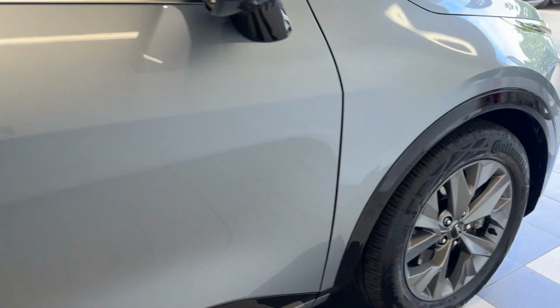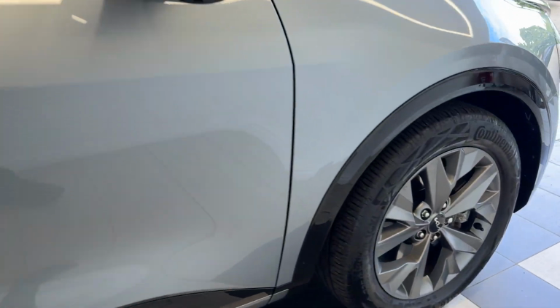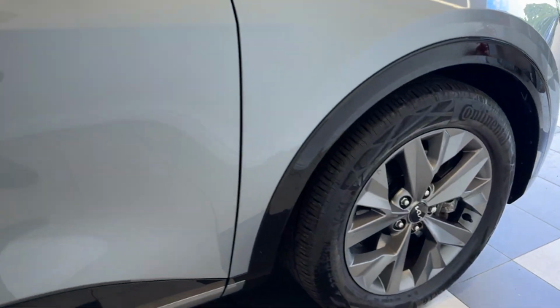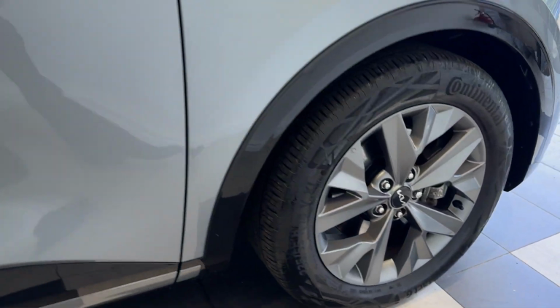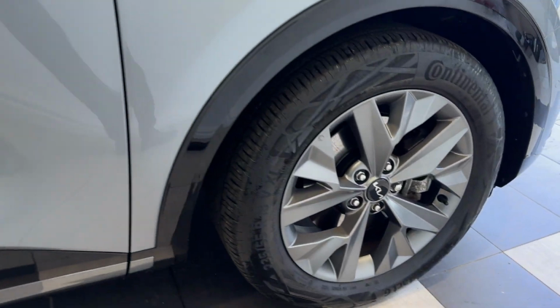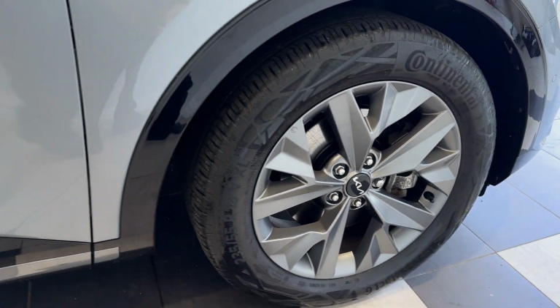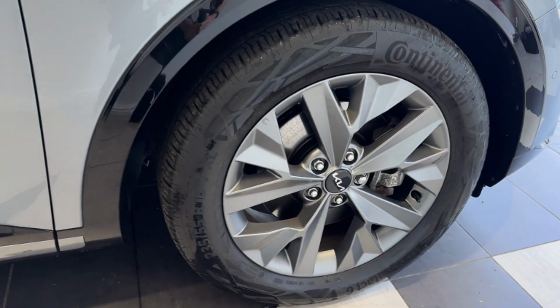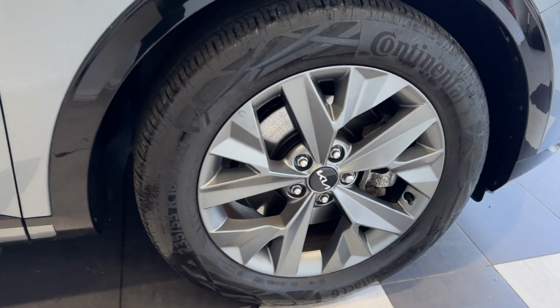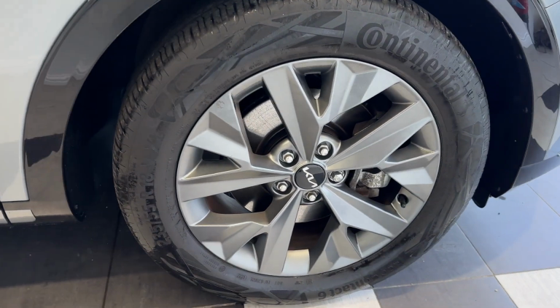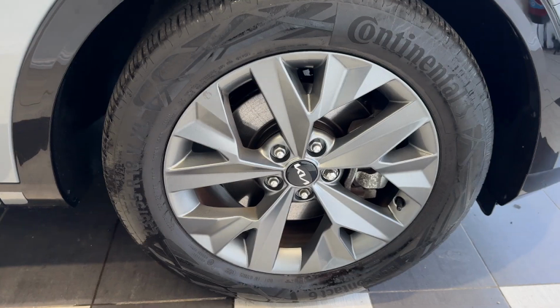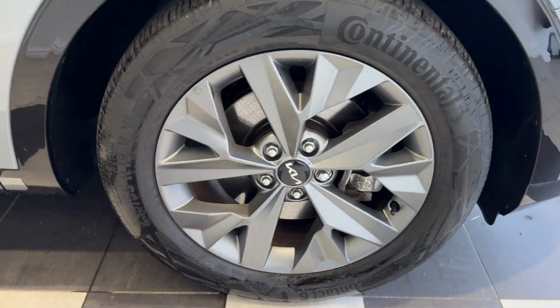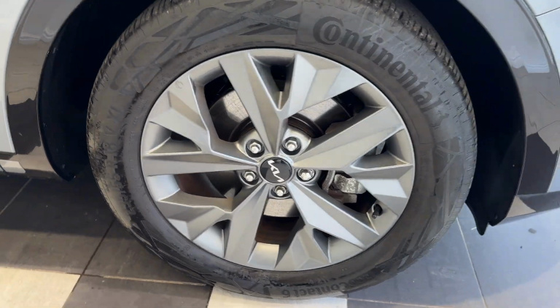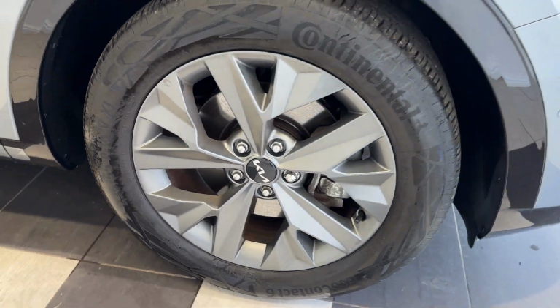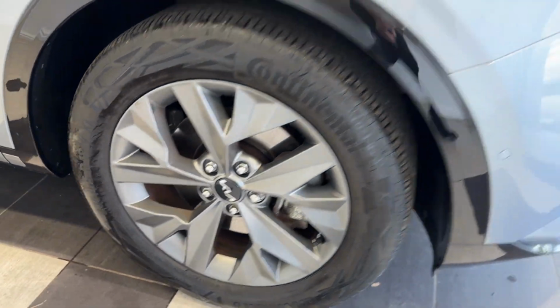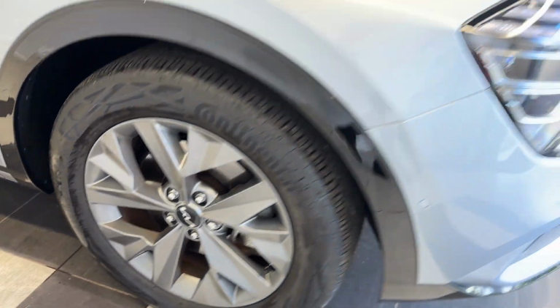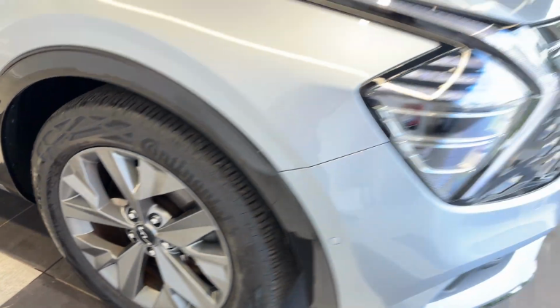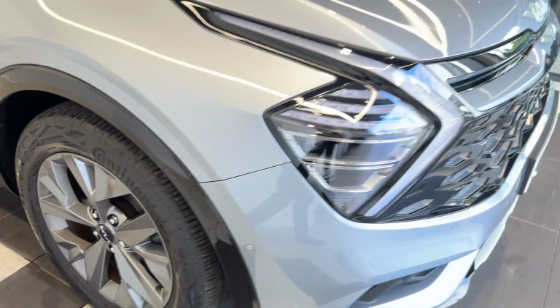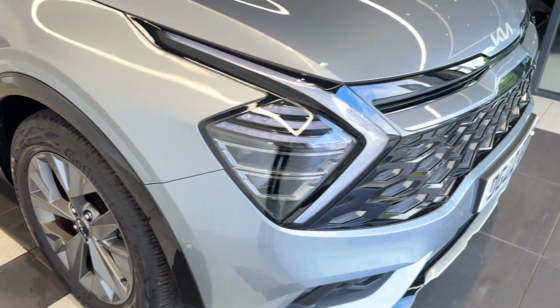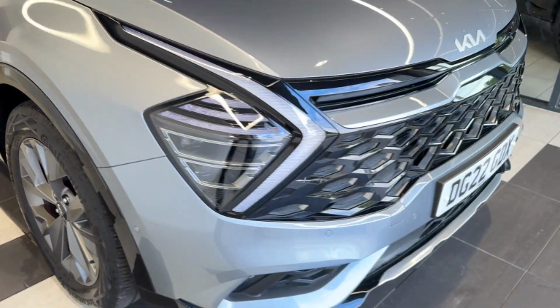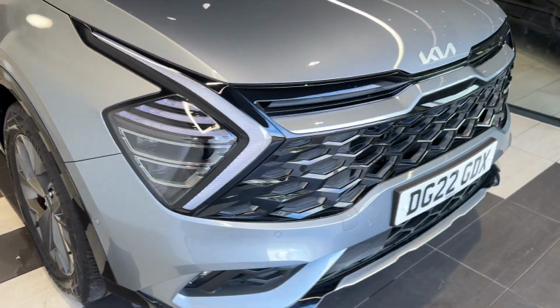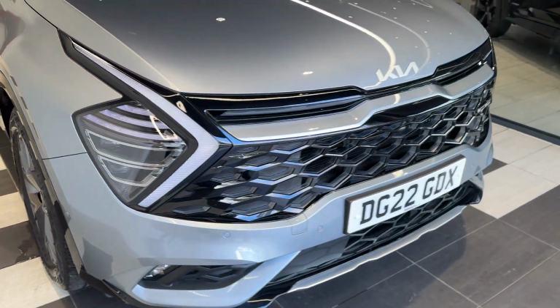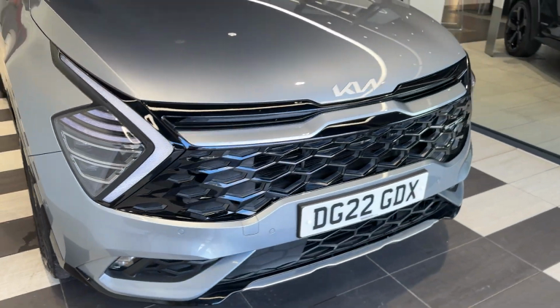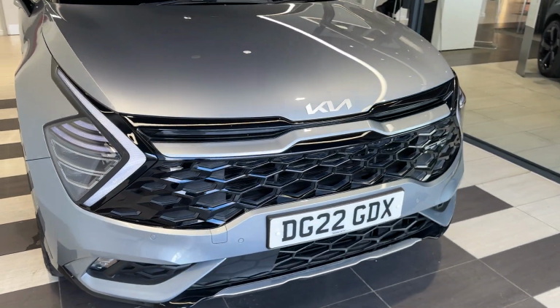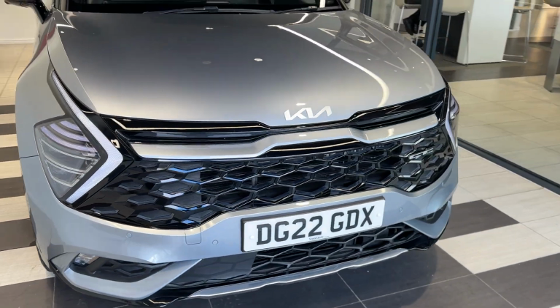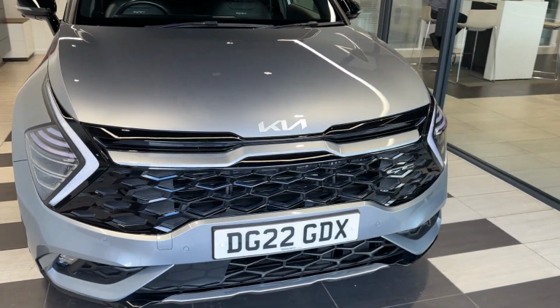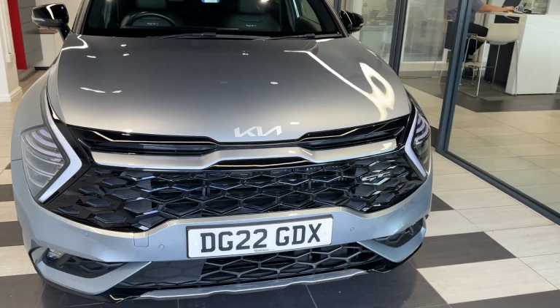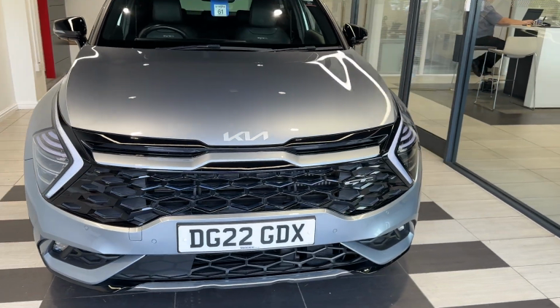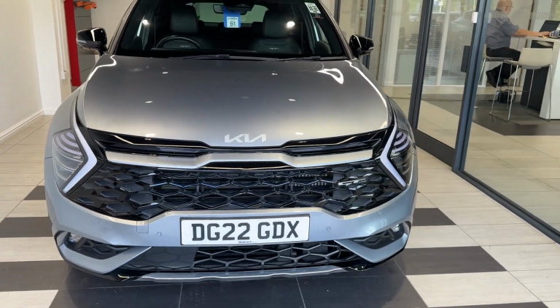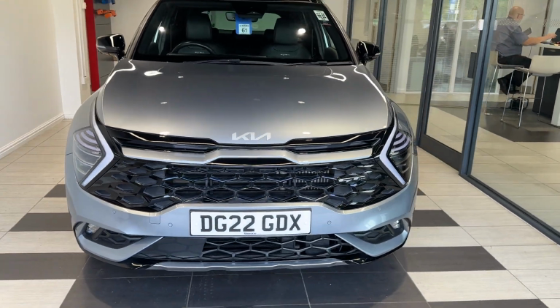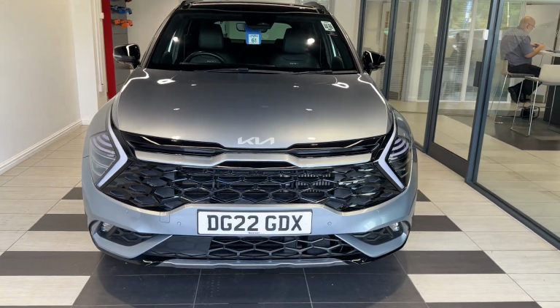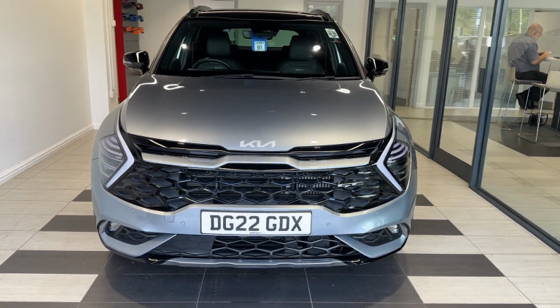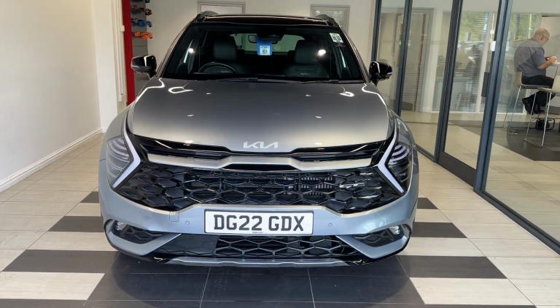Coming down to the driver's side front wheel and back around to the front. Thank you for watching this video.